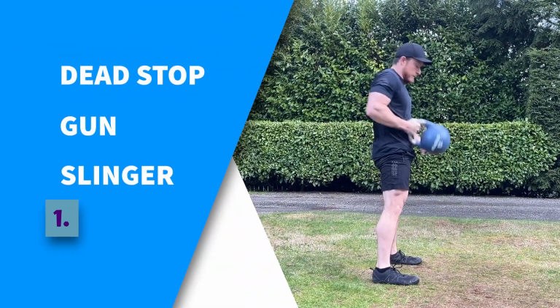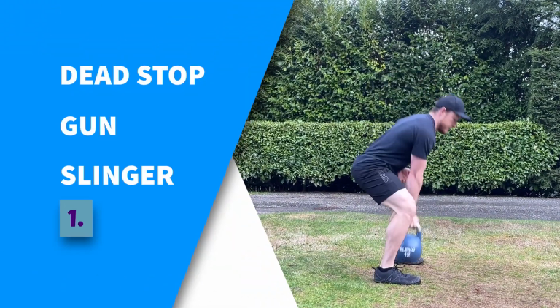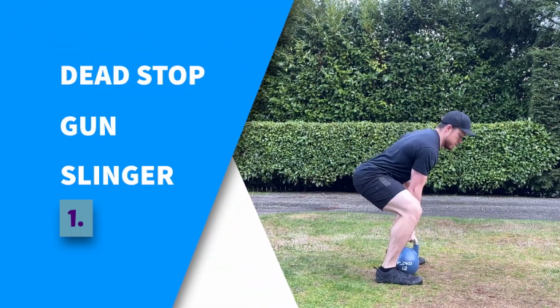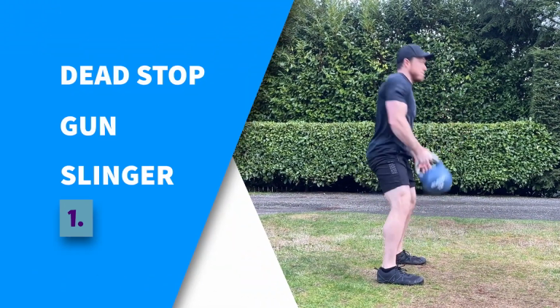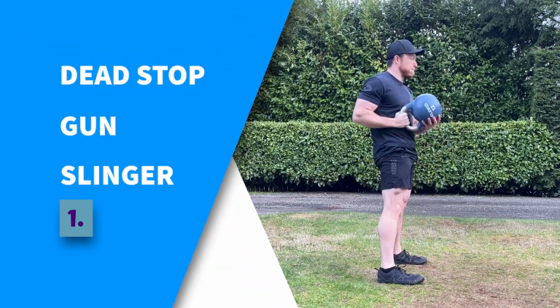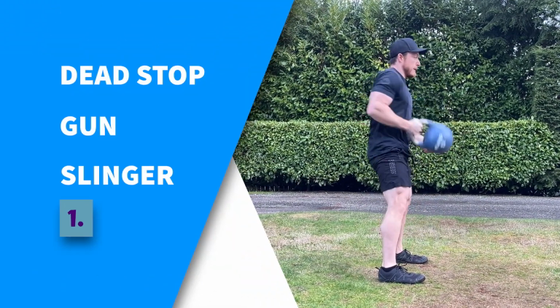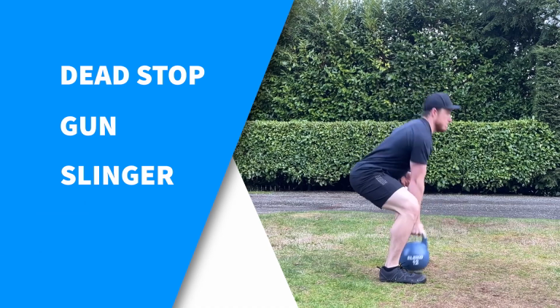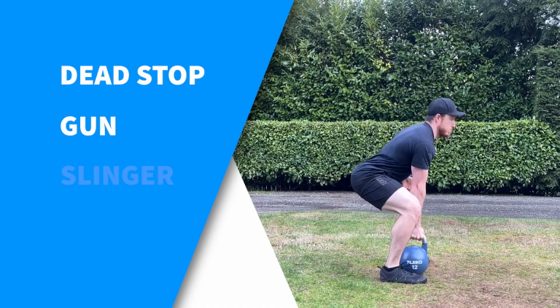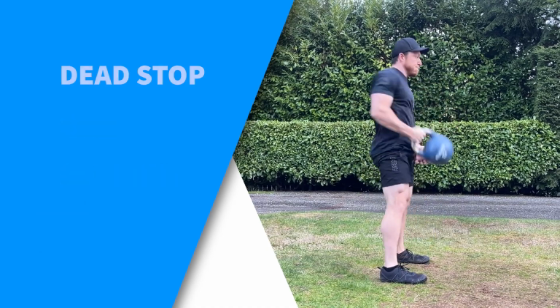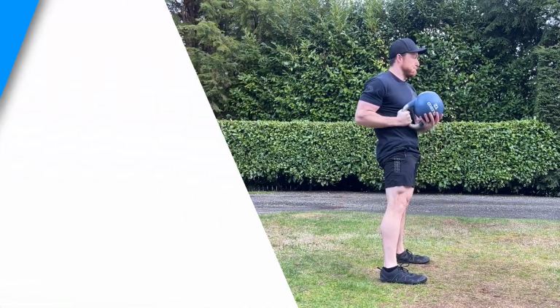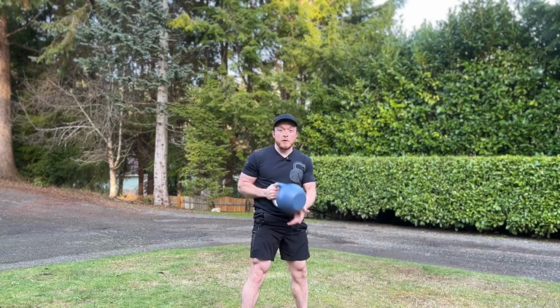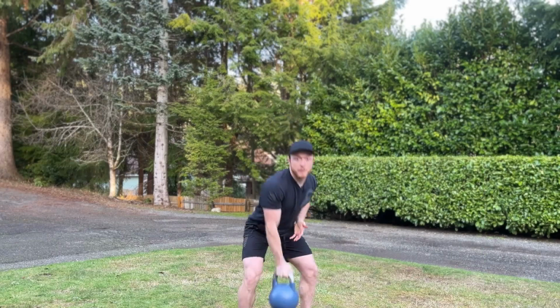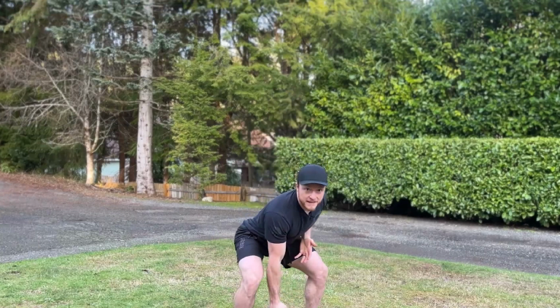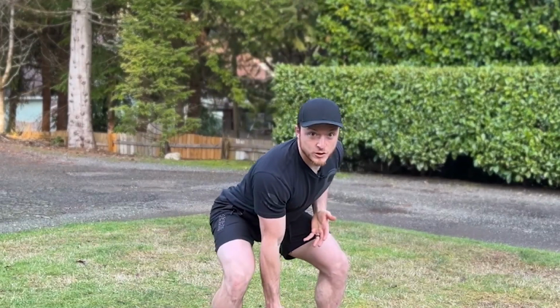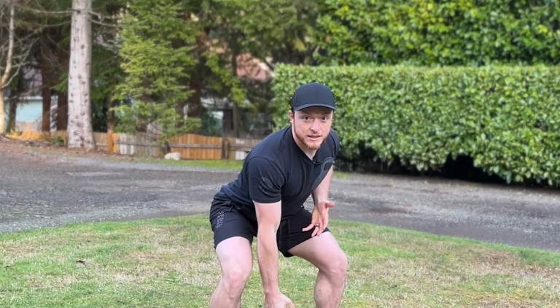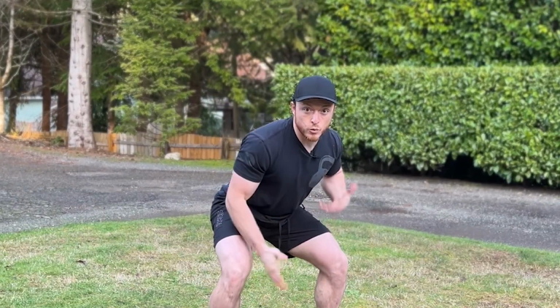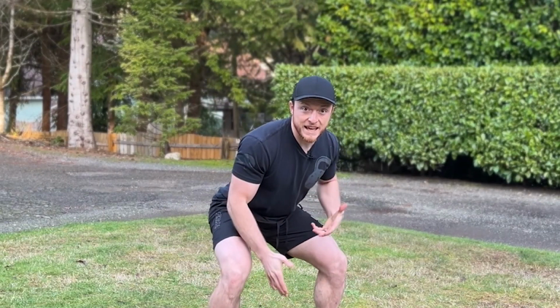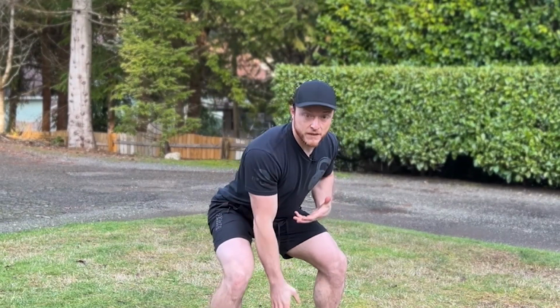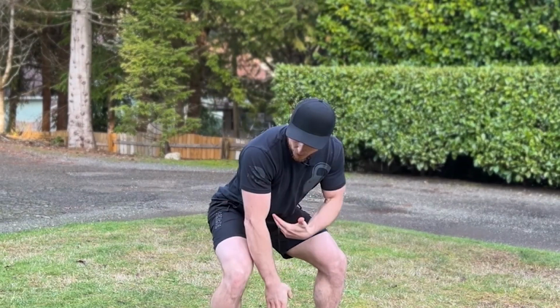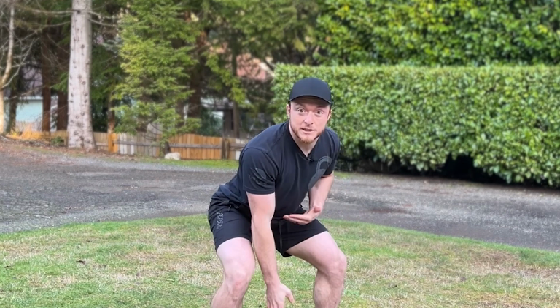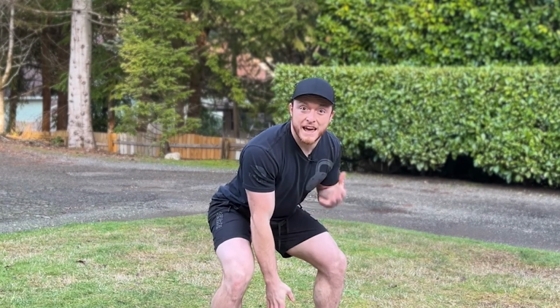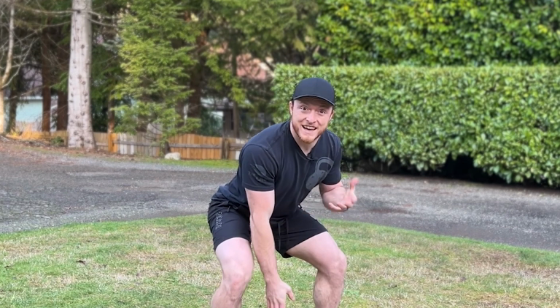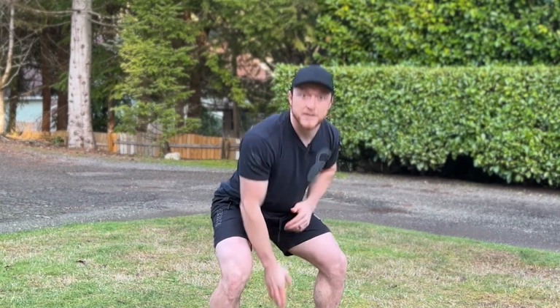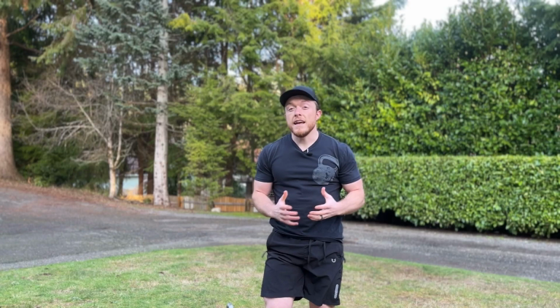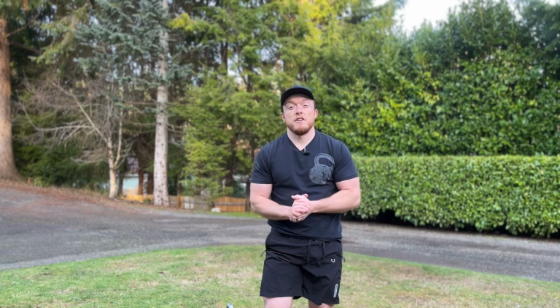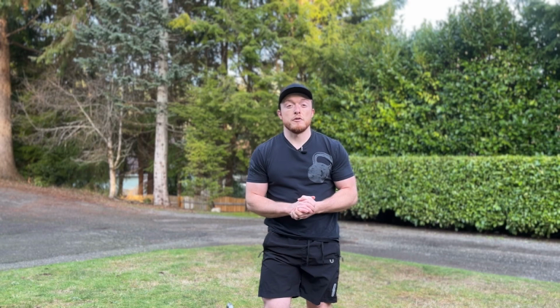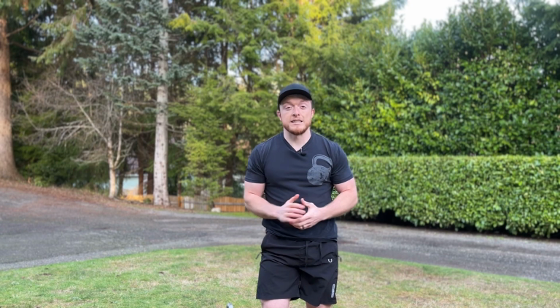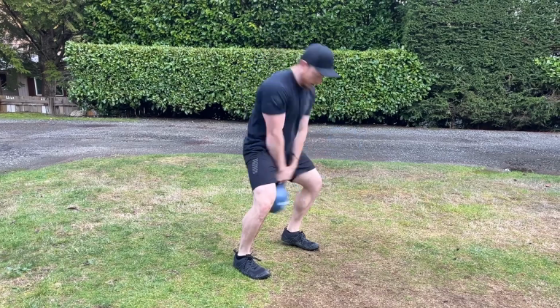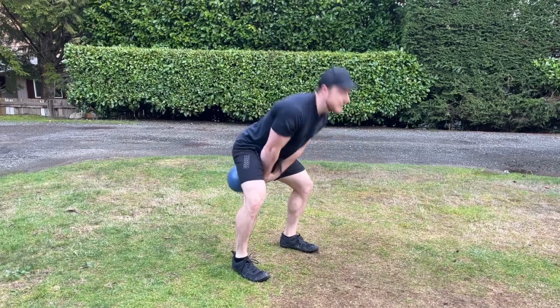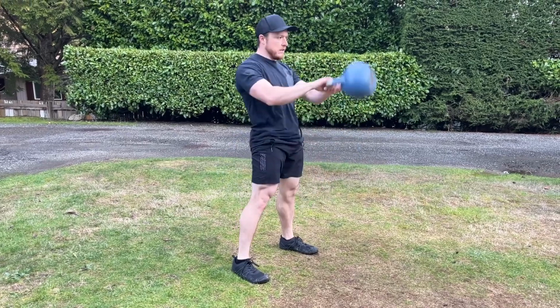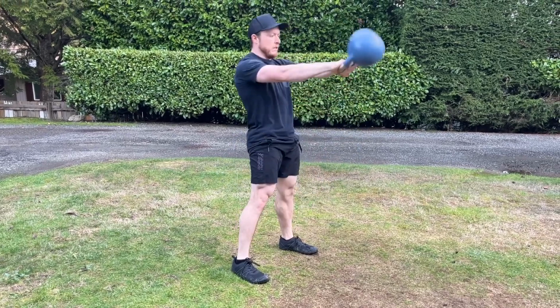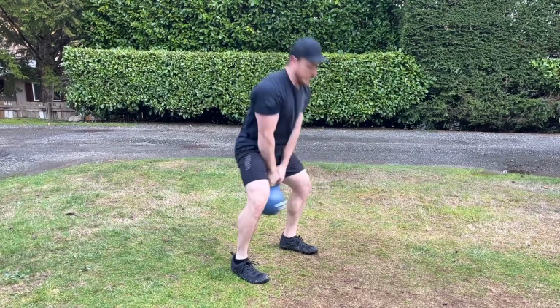This movement still teaches us to coordinate our lower body with our upper body. And because we are starting from the ground with every rep, this exercise allows us to reset and find the proper hinge position every time, instead of having to flounder through back-to-back reps of a kettlebell swing with our timing thrown off.